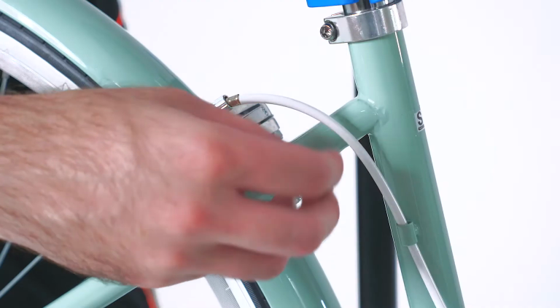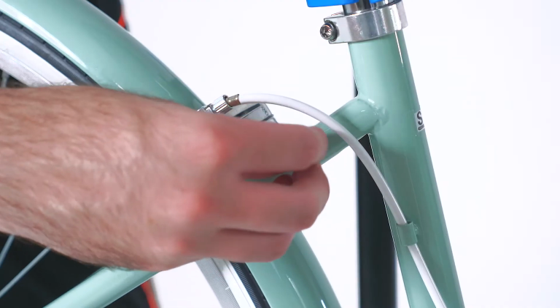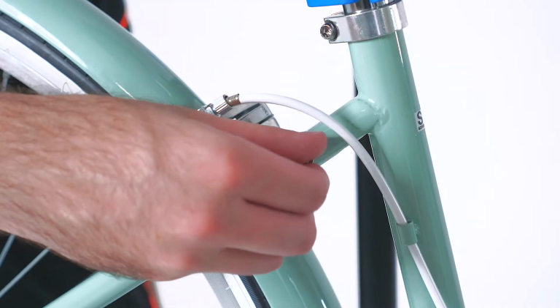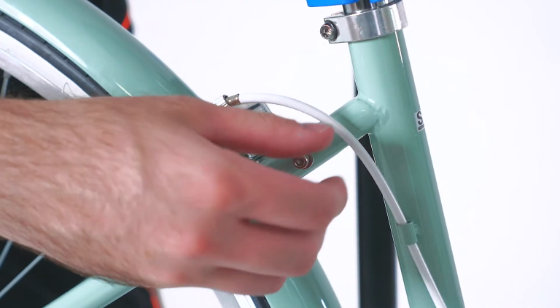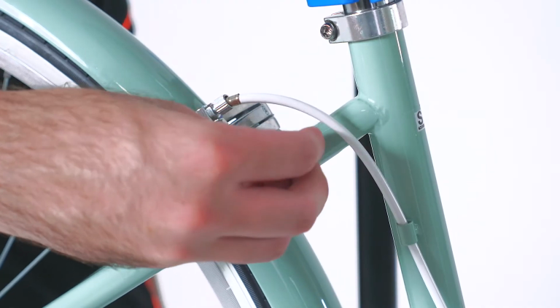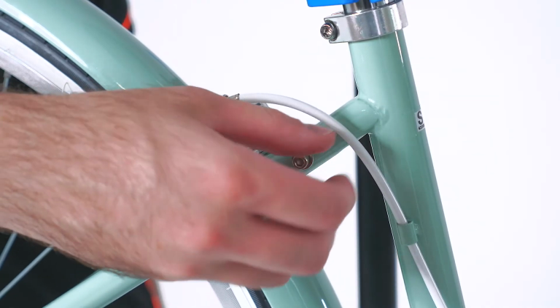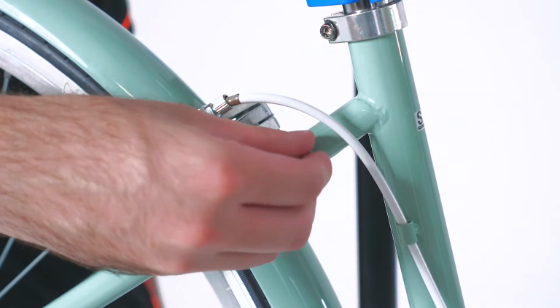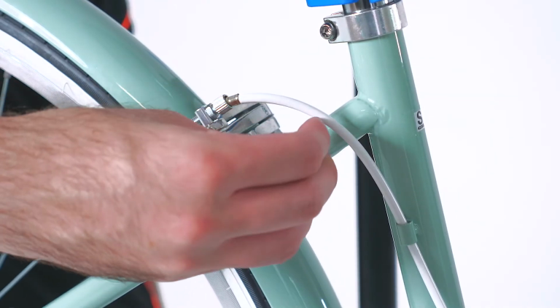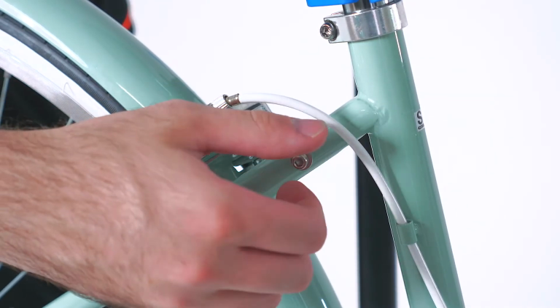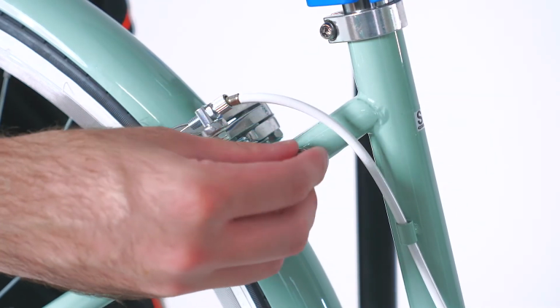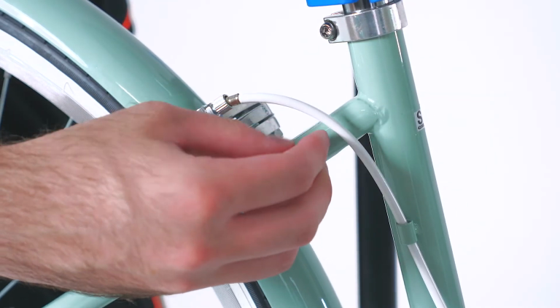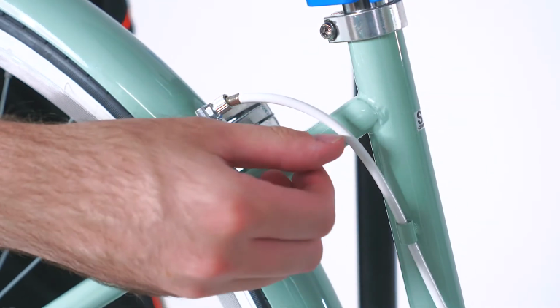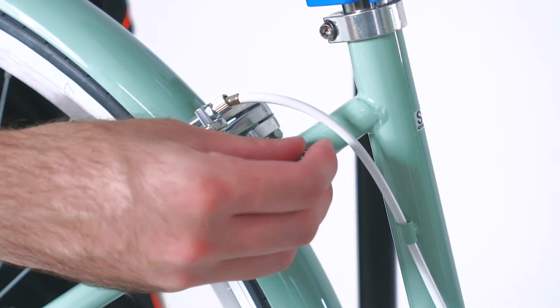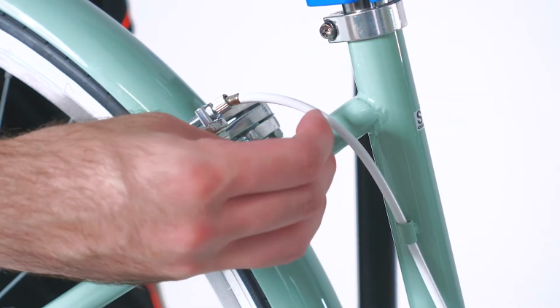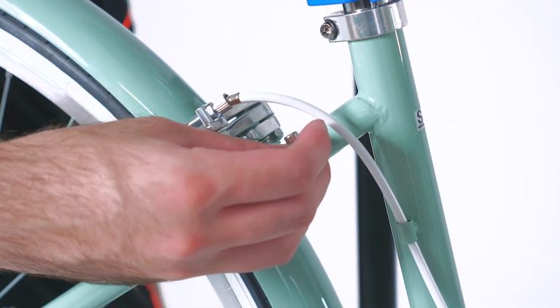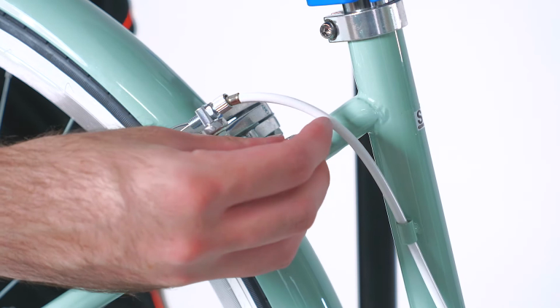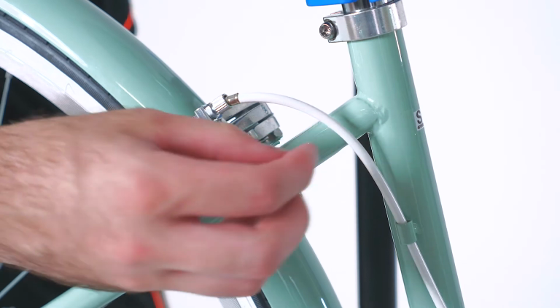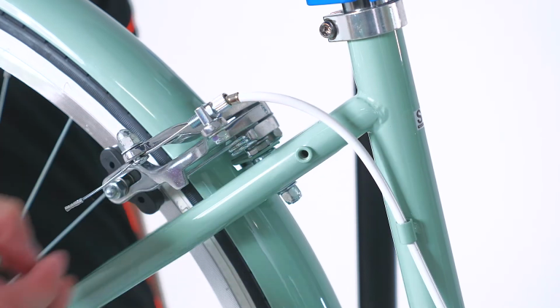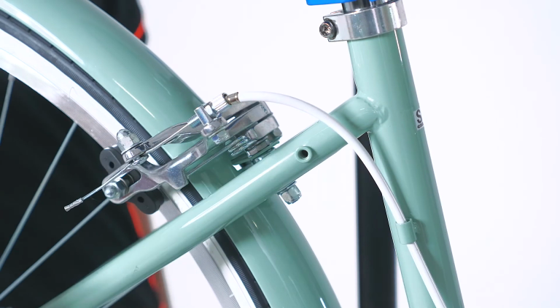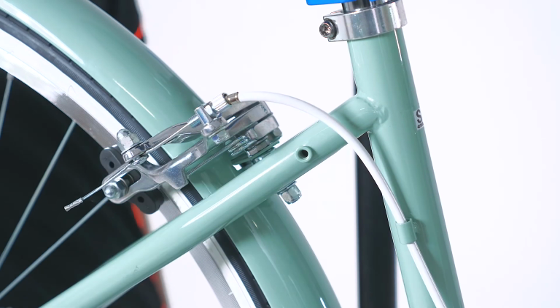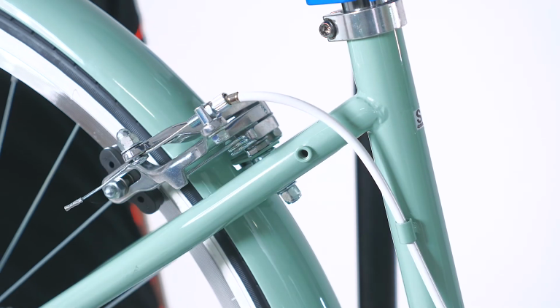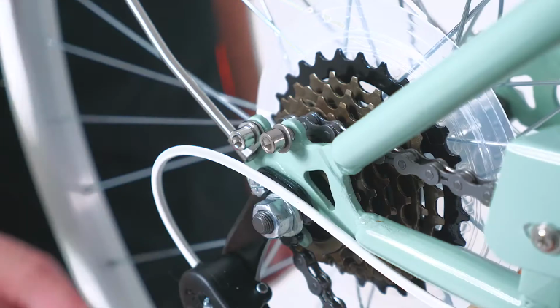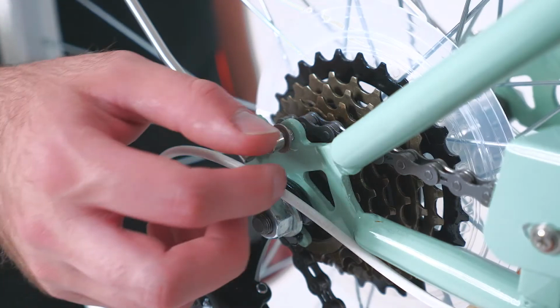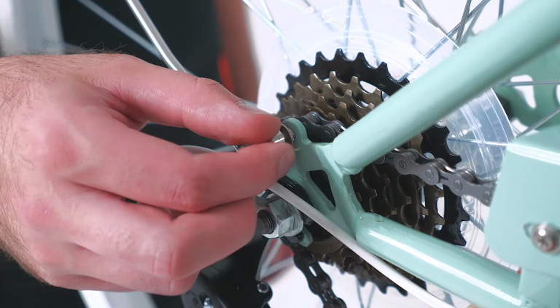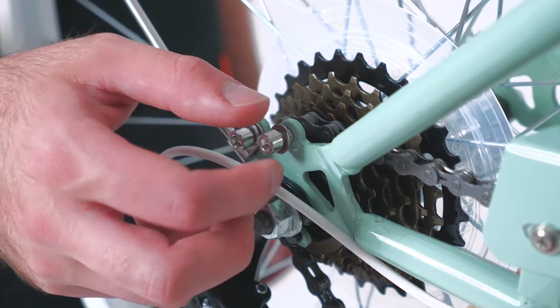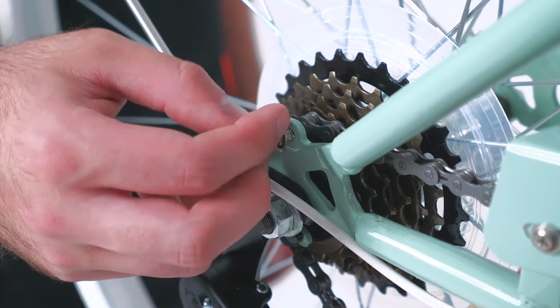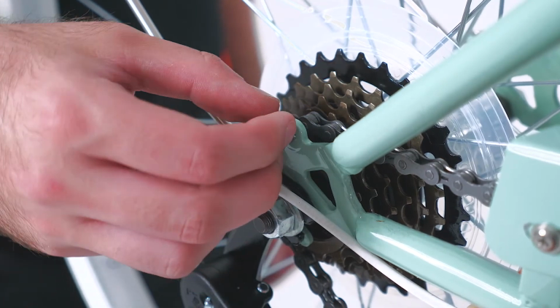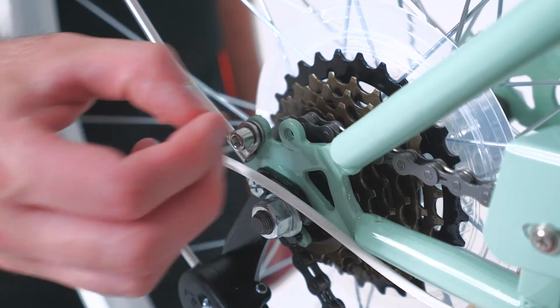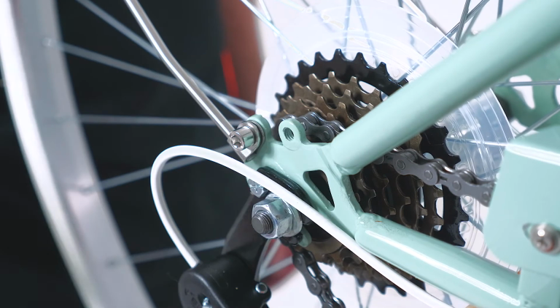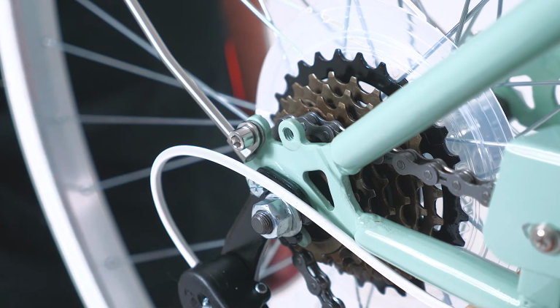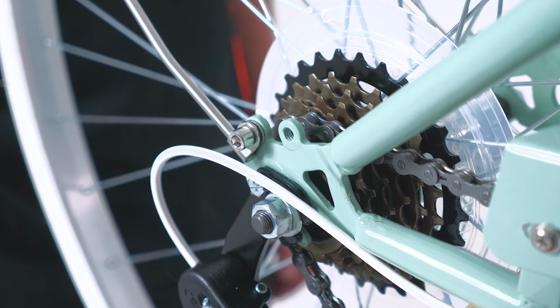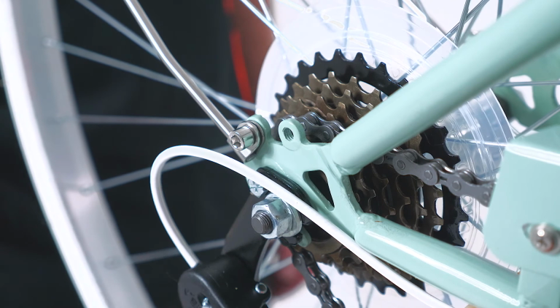There are some small bolts on the frame of the bike that will hold the rack in place. You will need to remove these, top and bottom, on both sides and keep them aside.